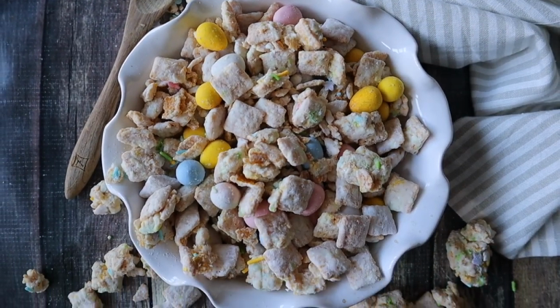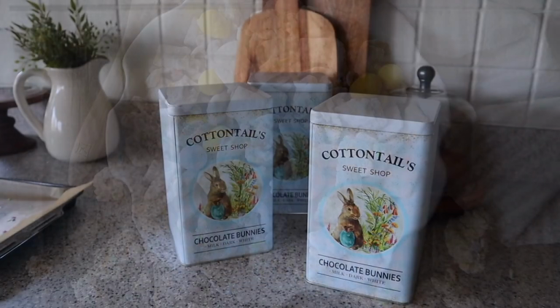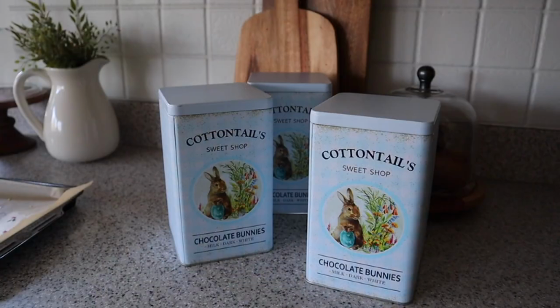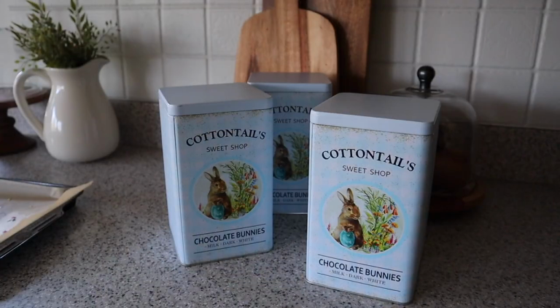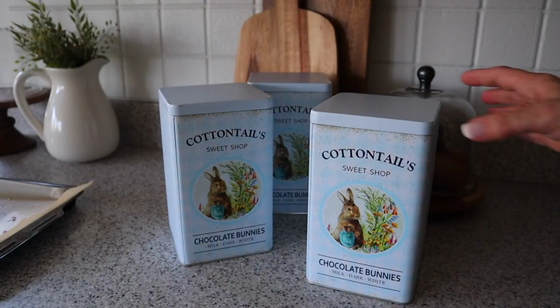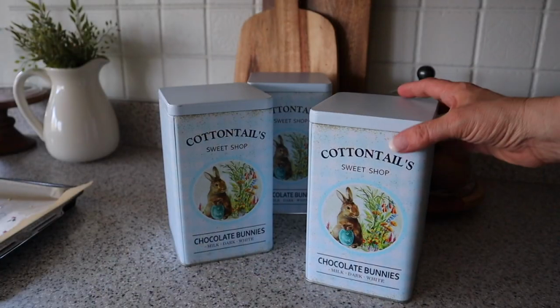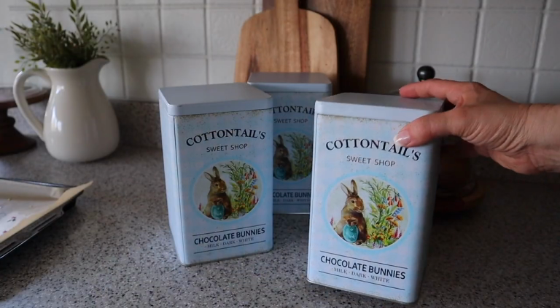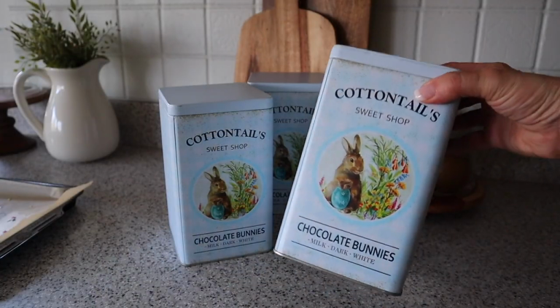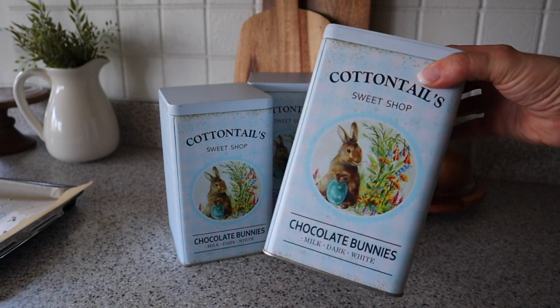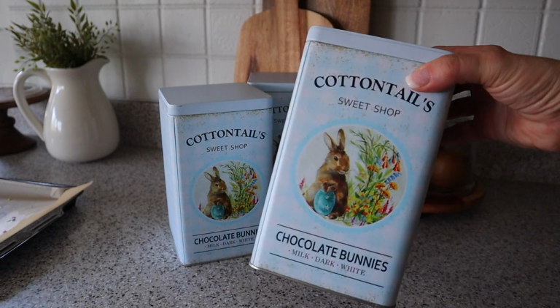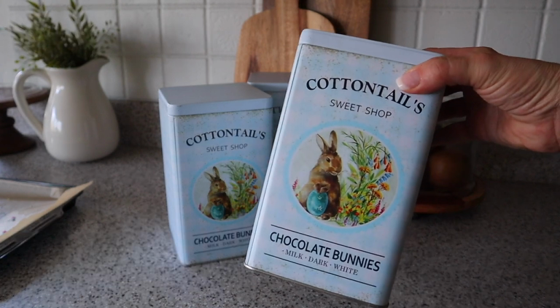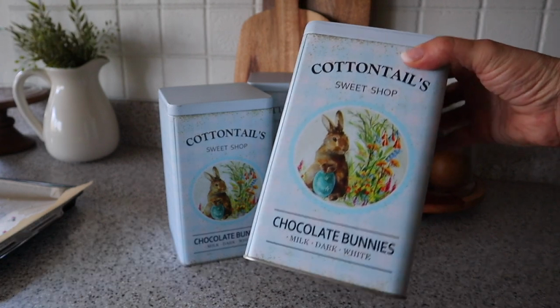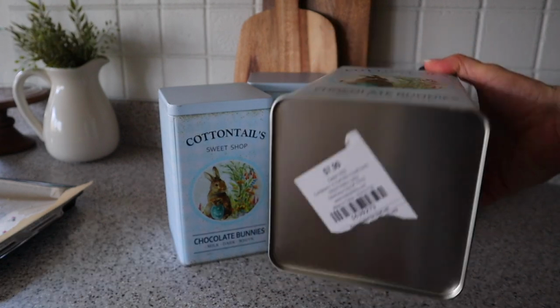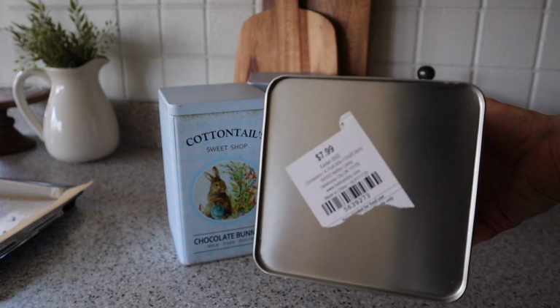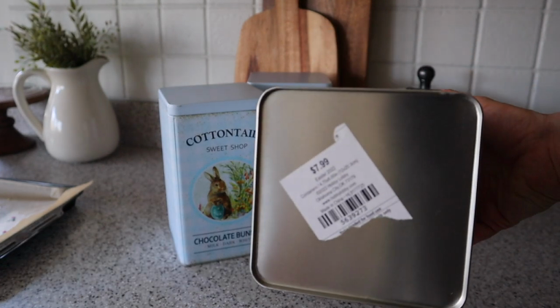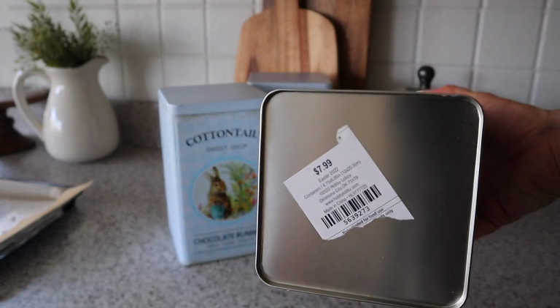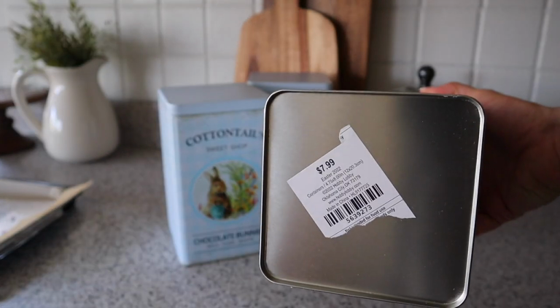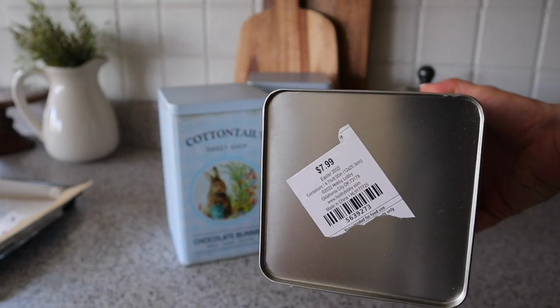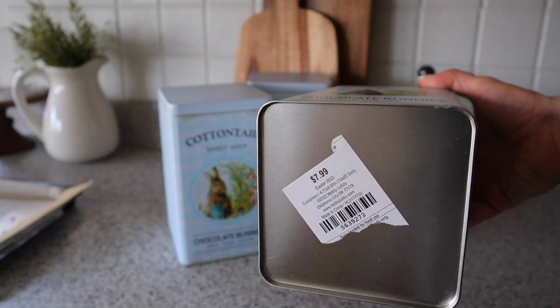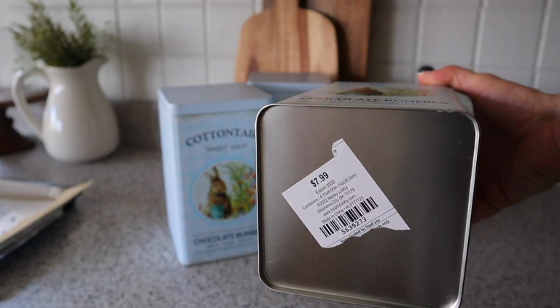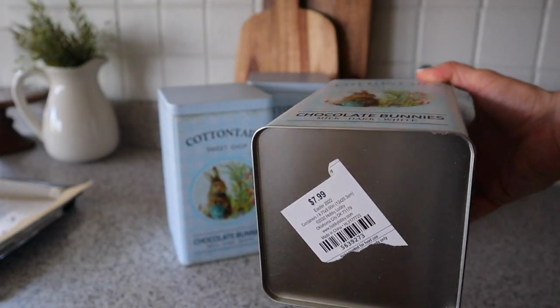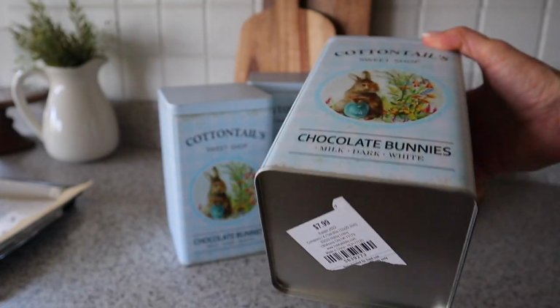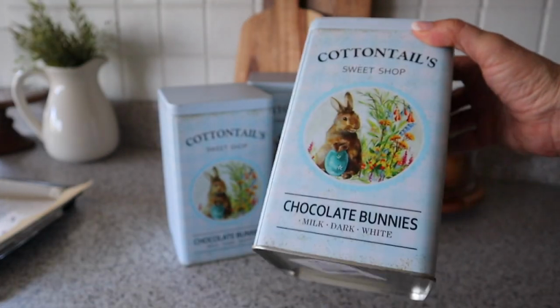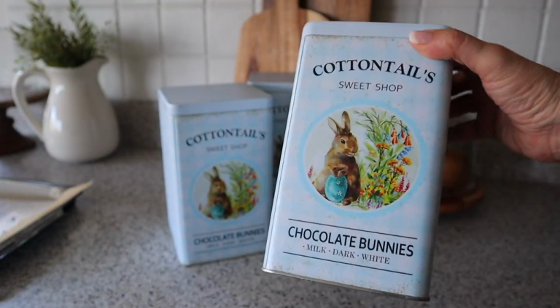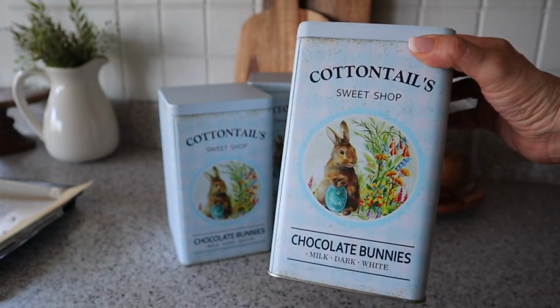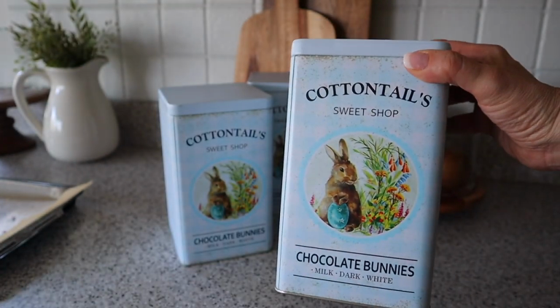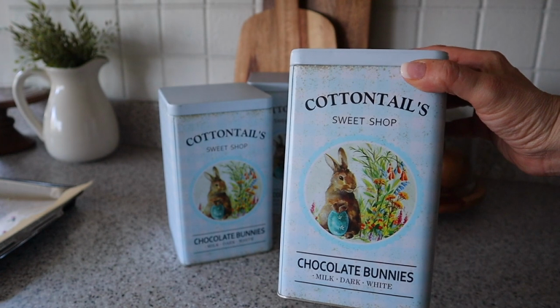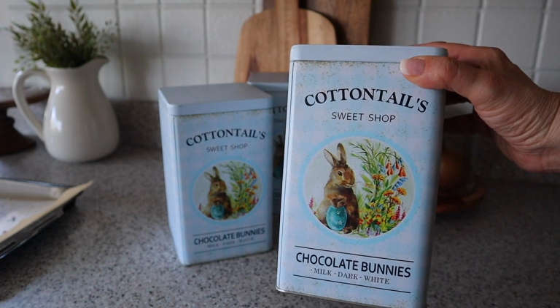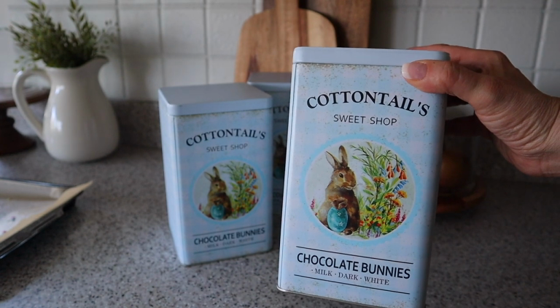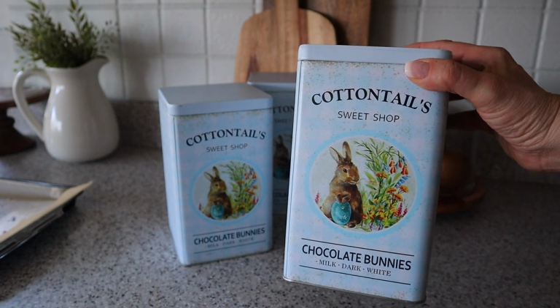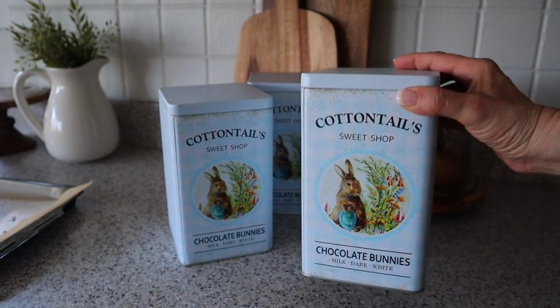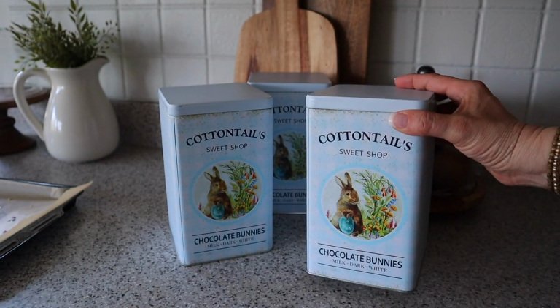I wanted to show you these containers I found at Hobby Lobby. They were only $7.99 and then 40% off, and these would be really cute to fill with some of these Easter treats.